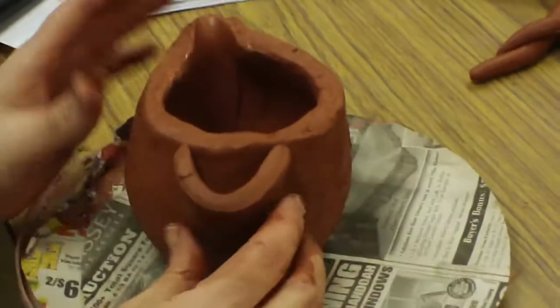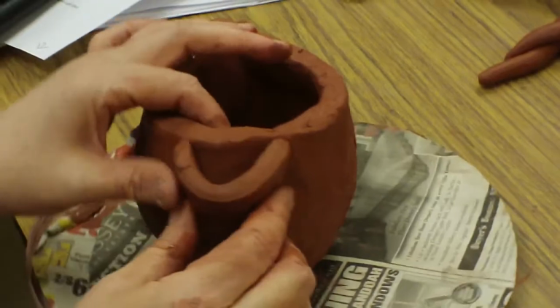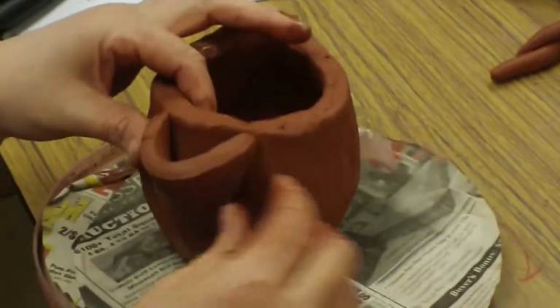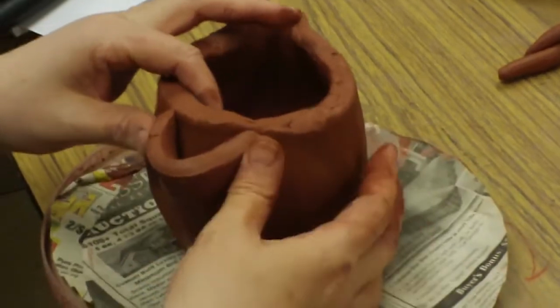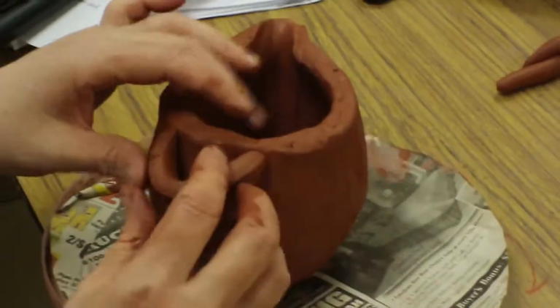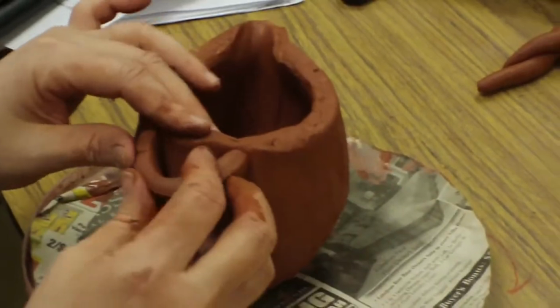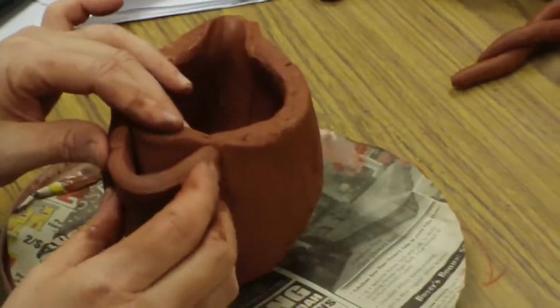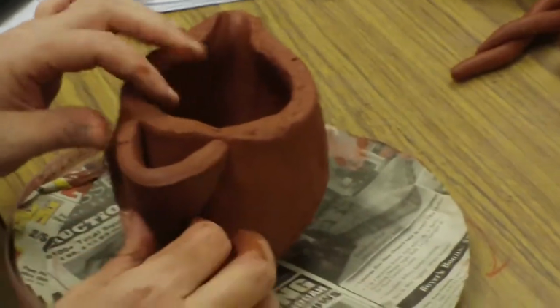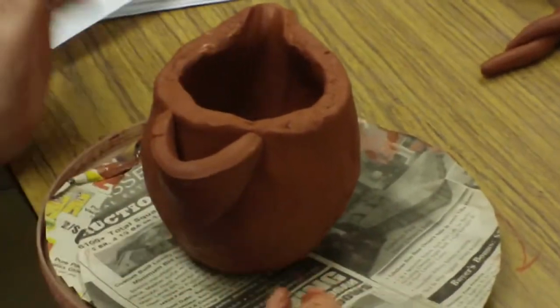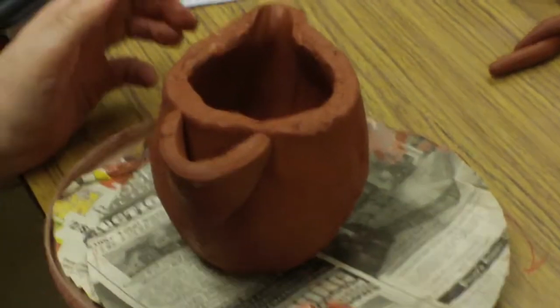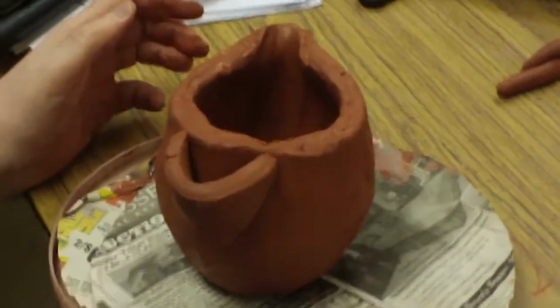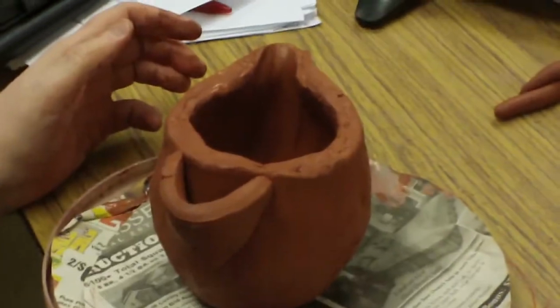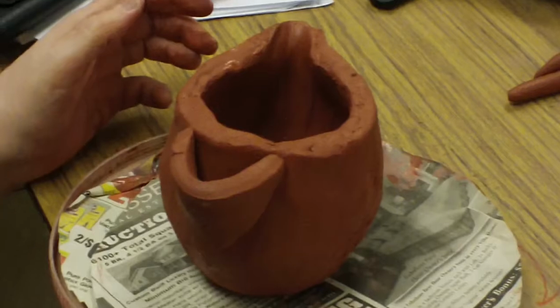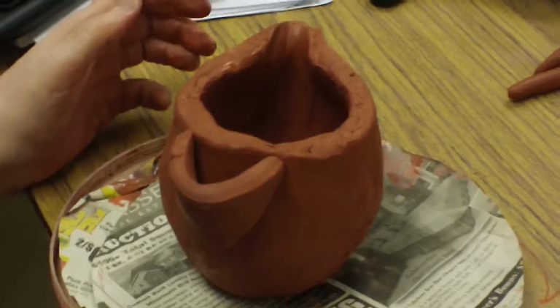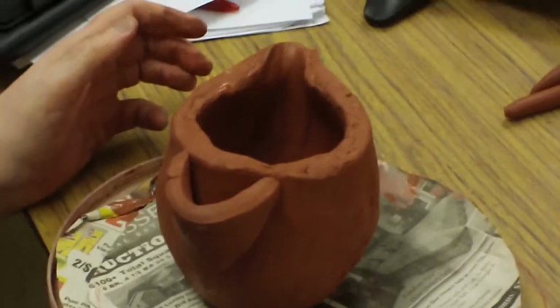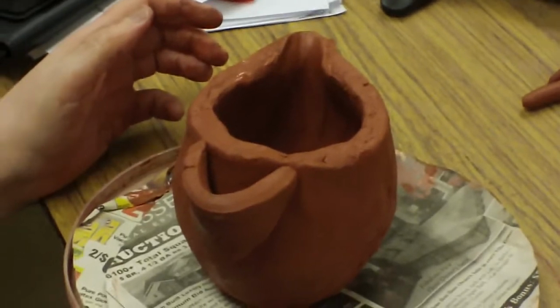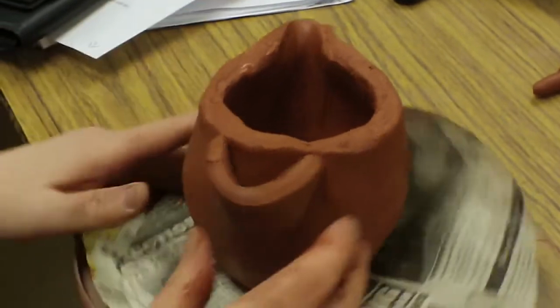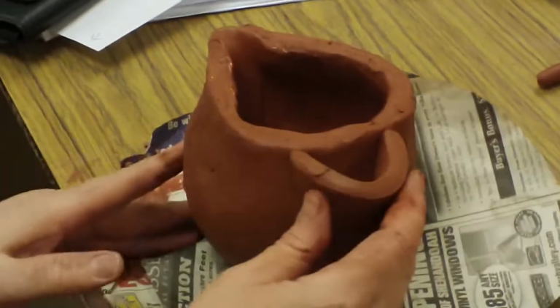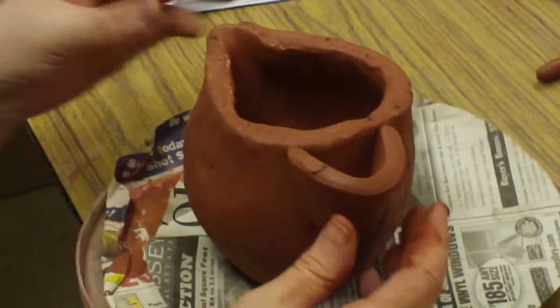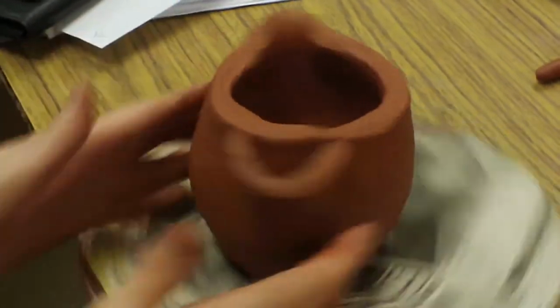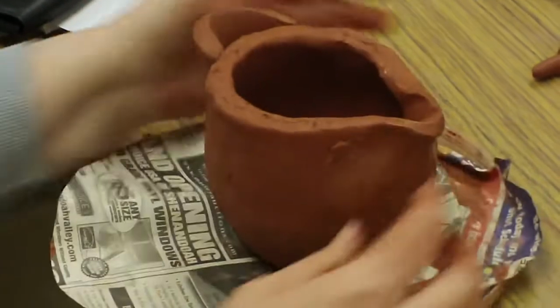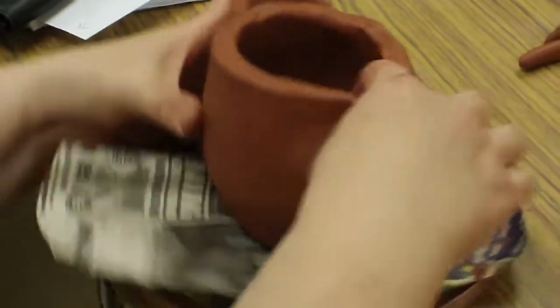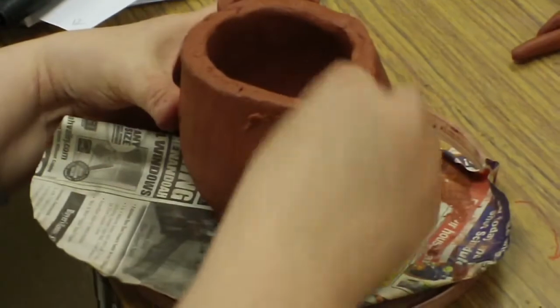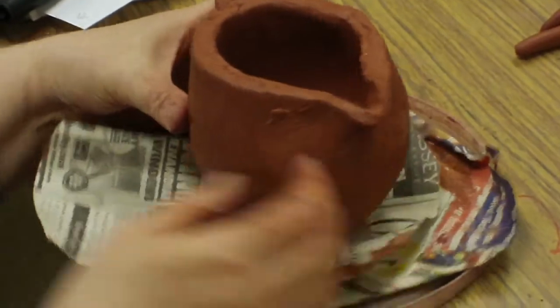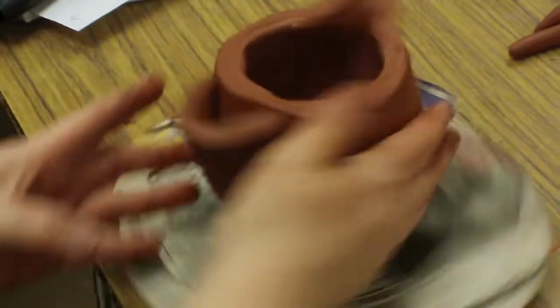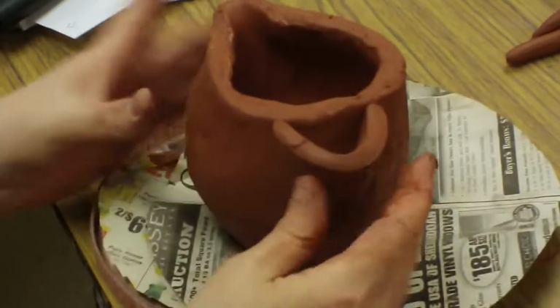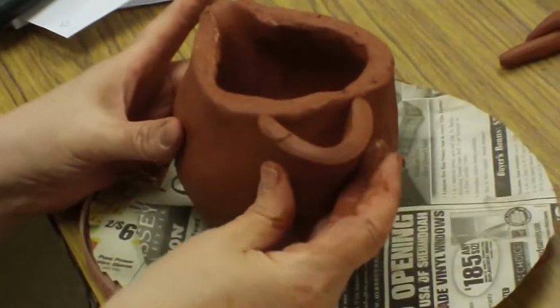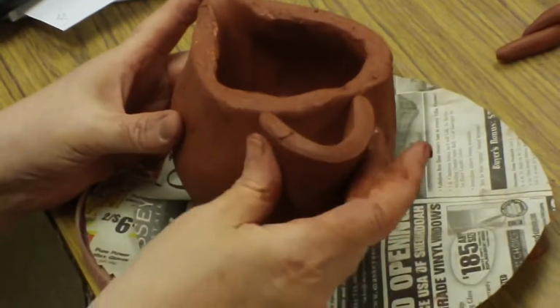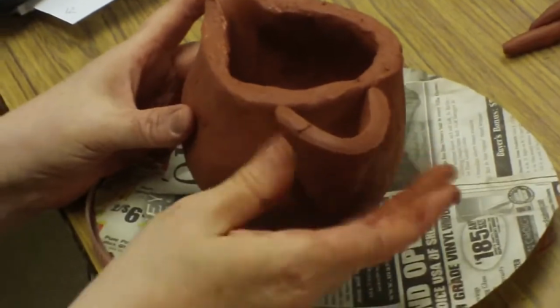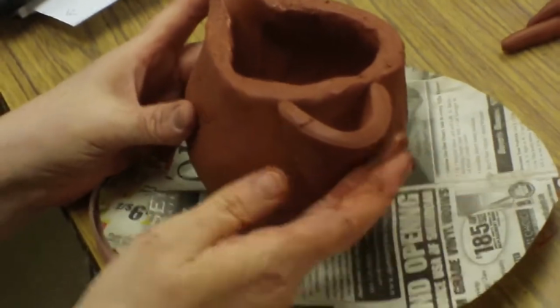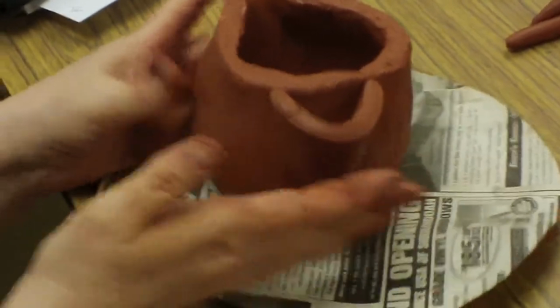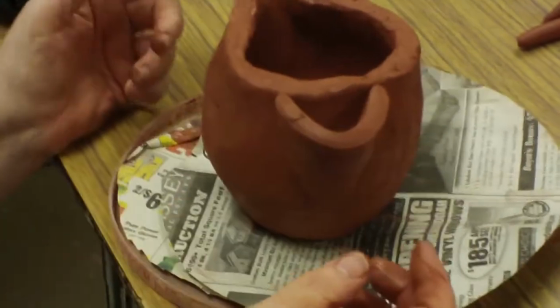So you would slip and score and weld this on. A pulled spout is like this, and when you cut and add a spout, it would be like that.